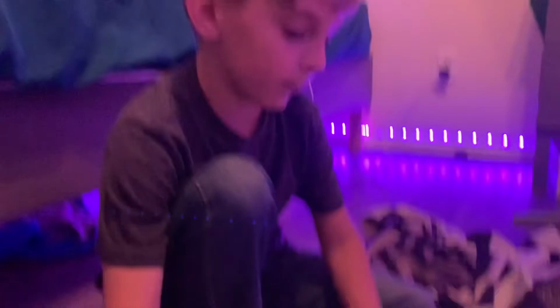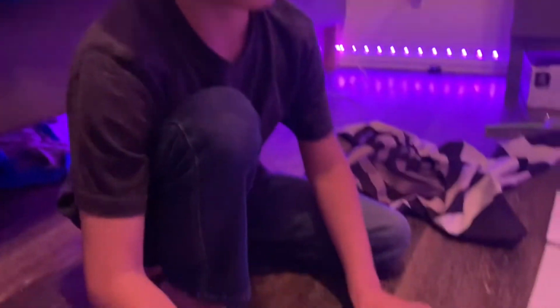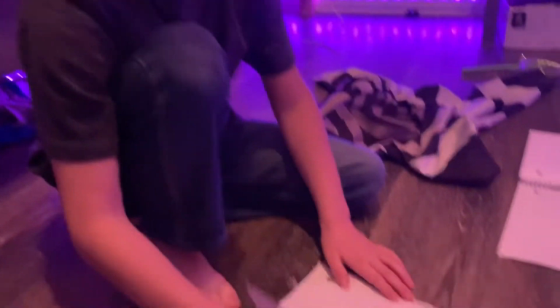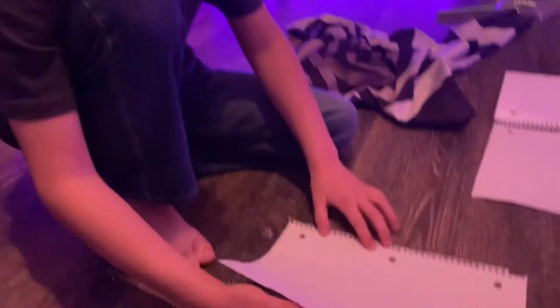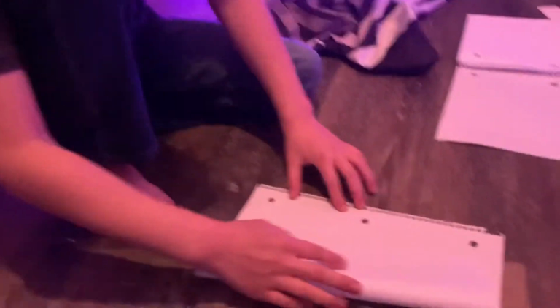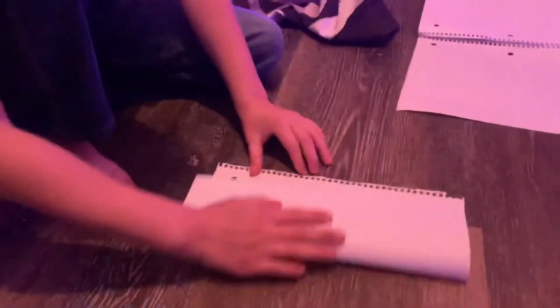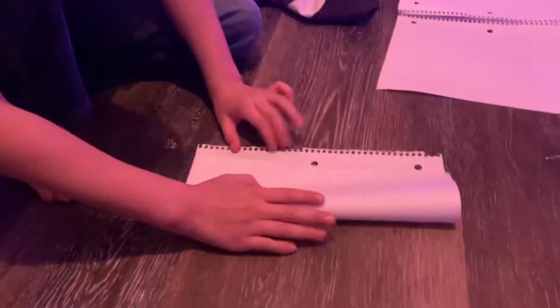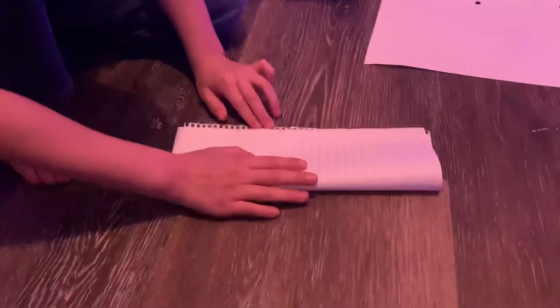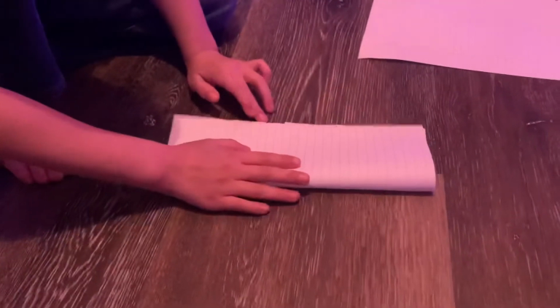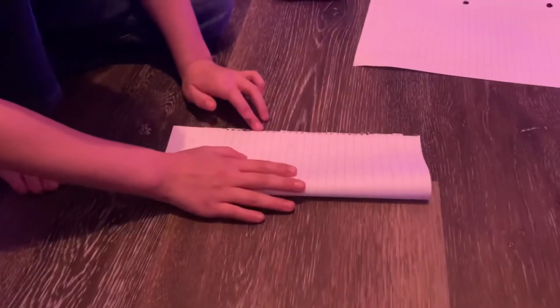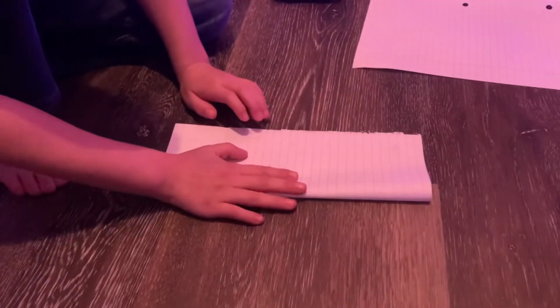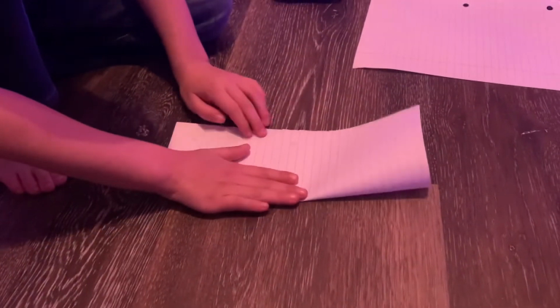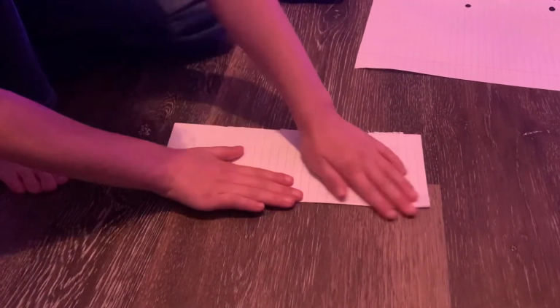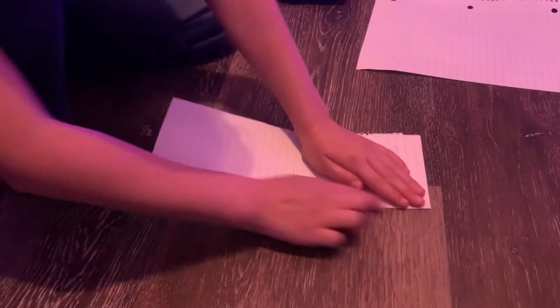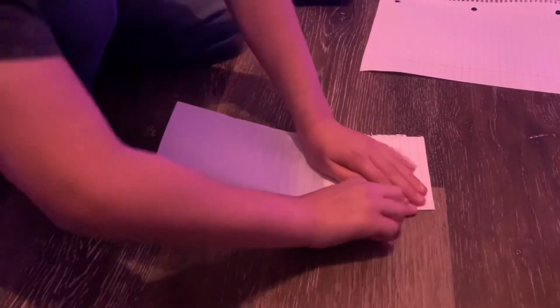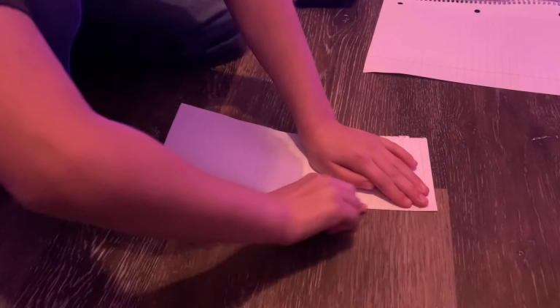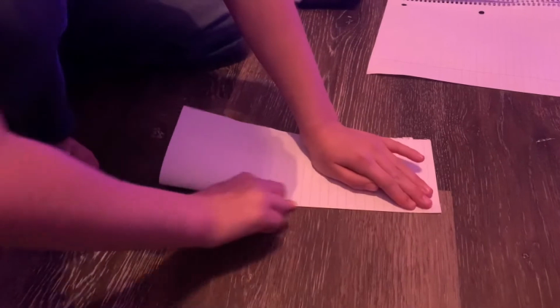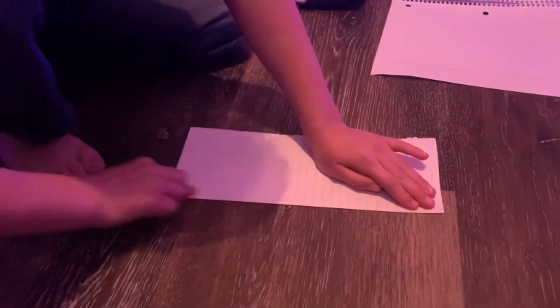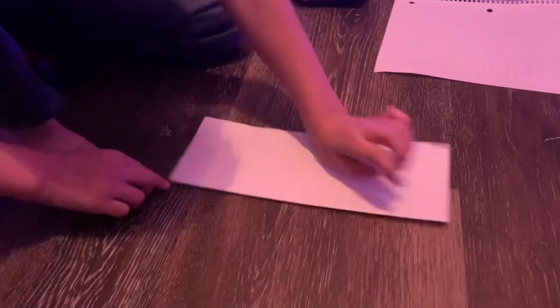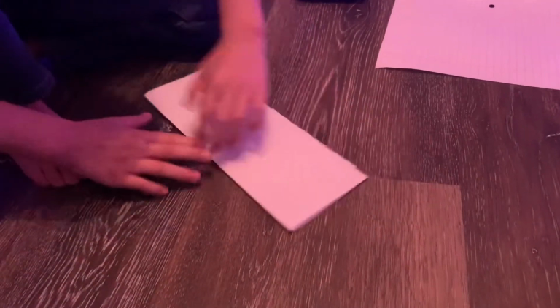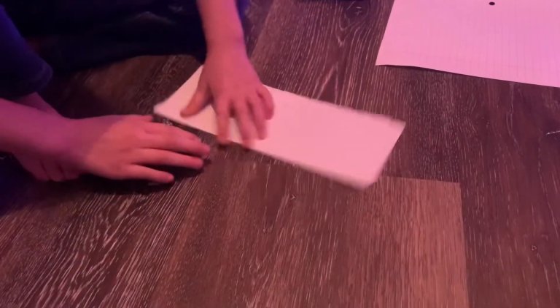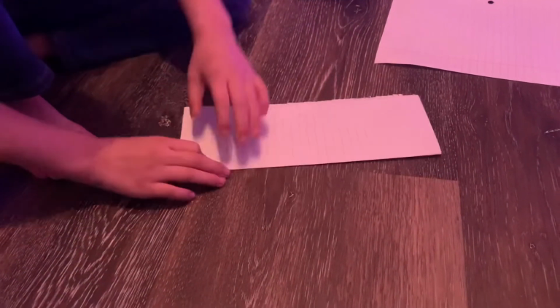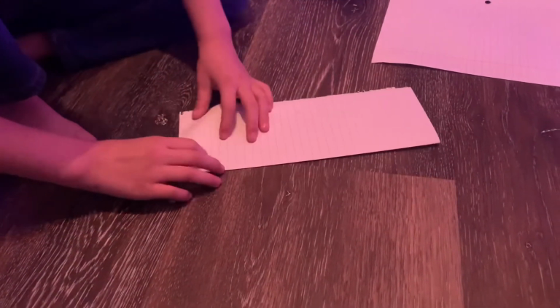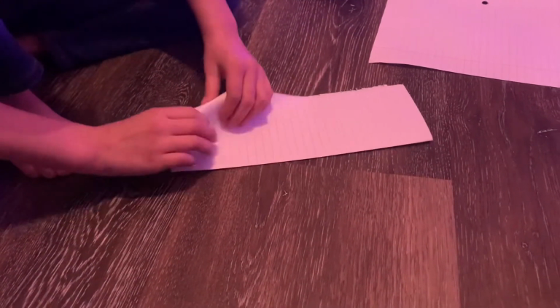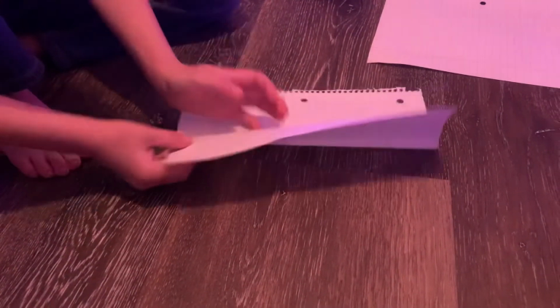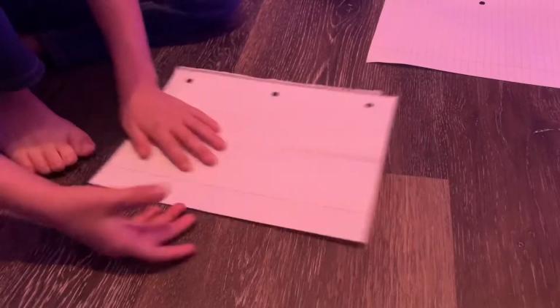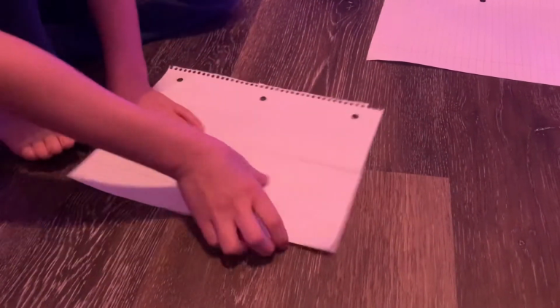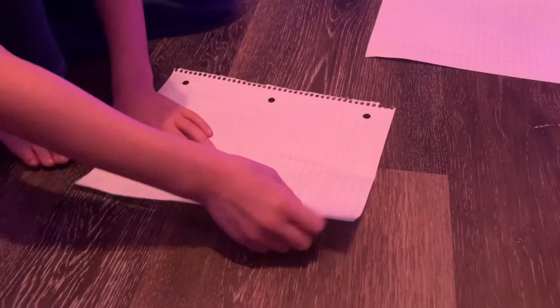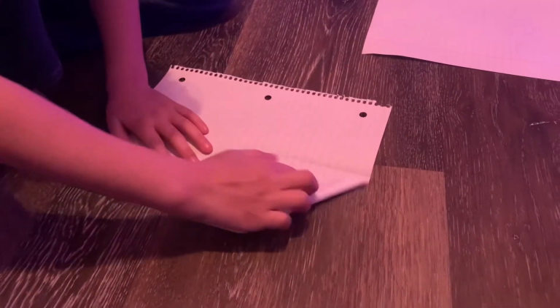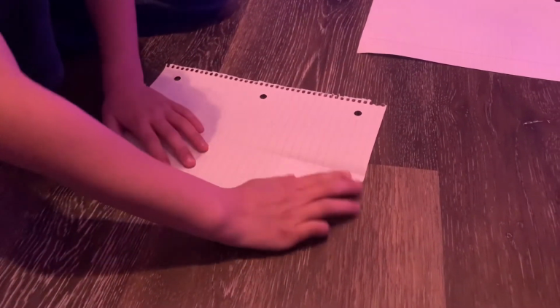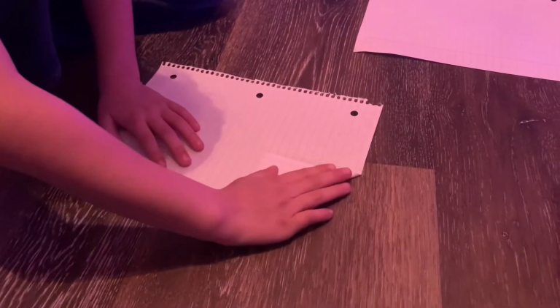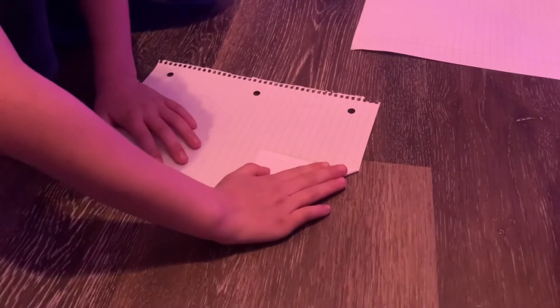So you just fold your paper in half like so. Then you let it out, then you fold the top edges to the middle.